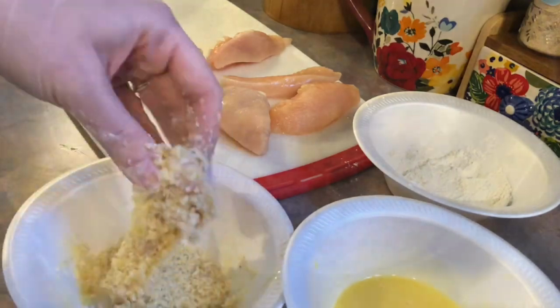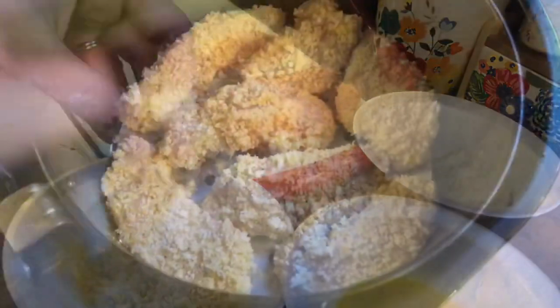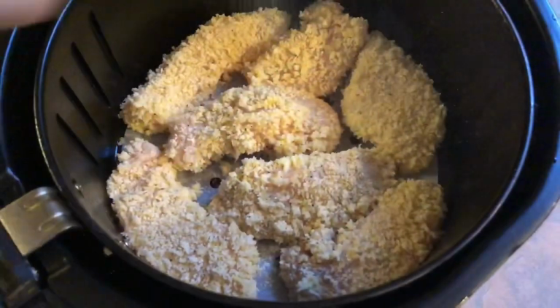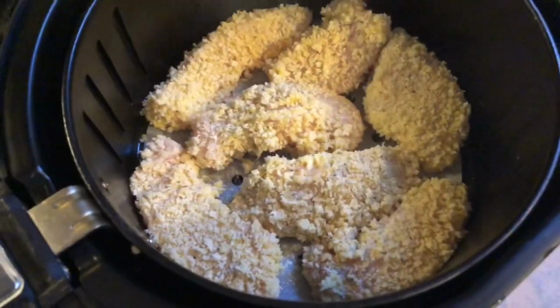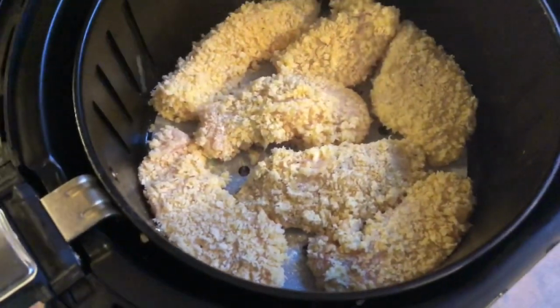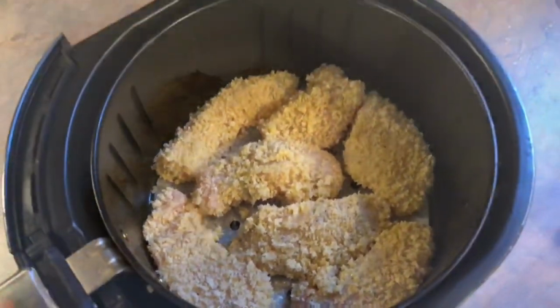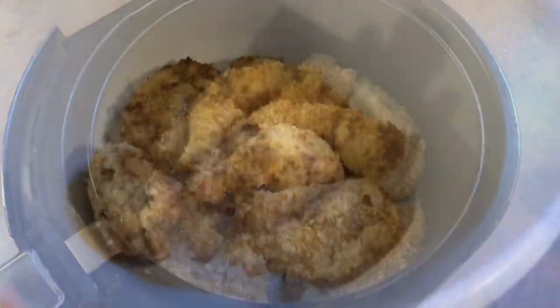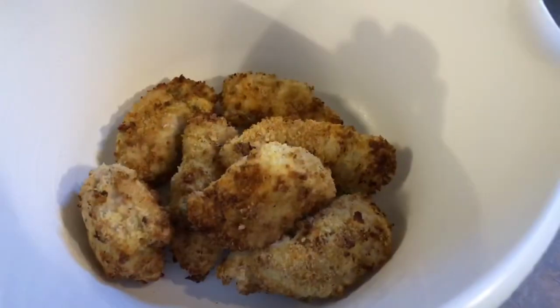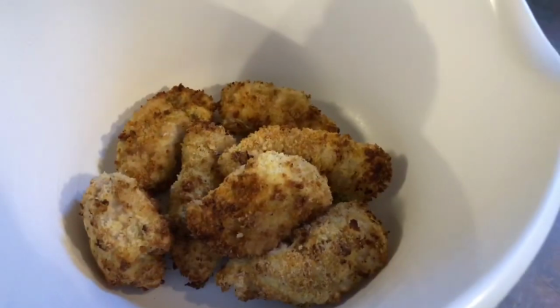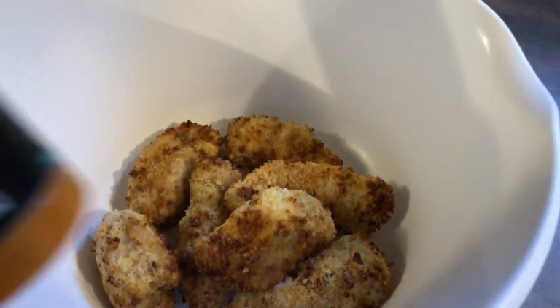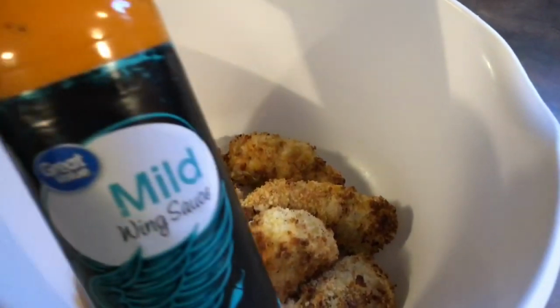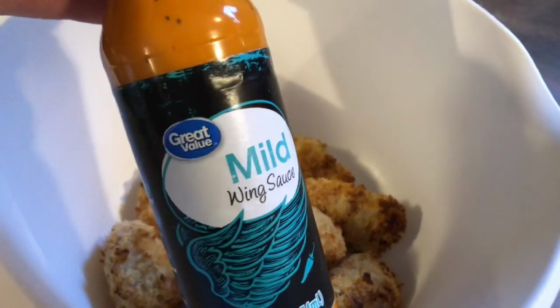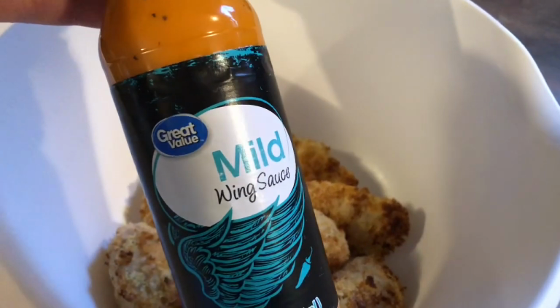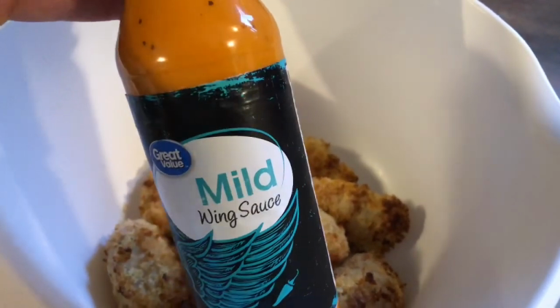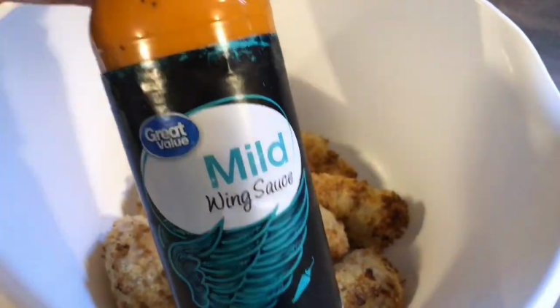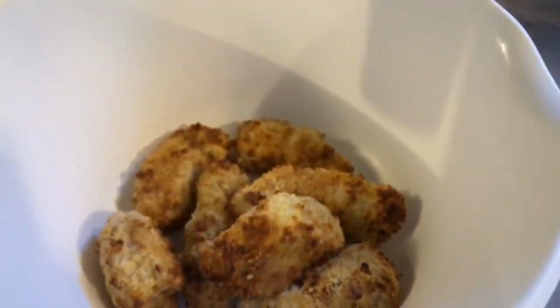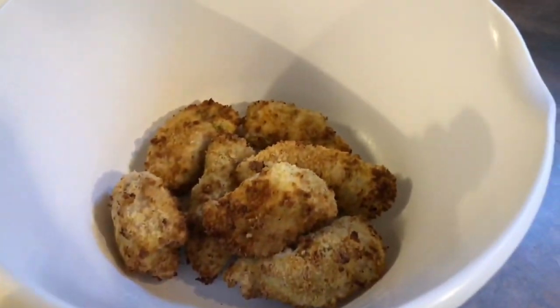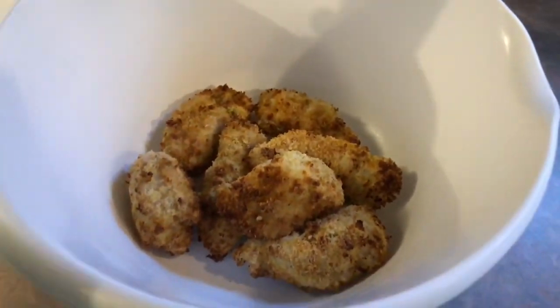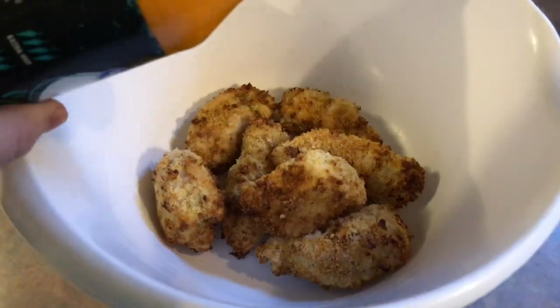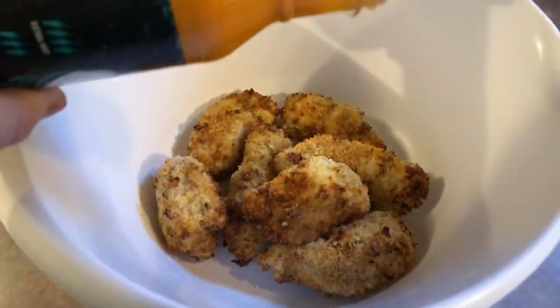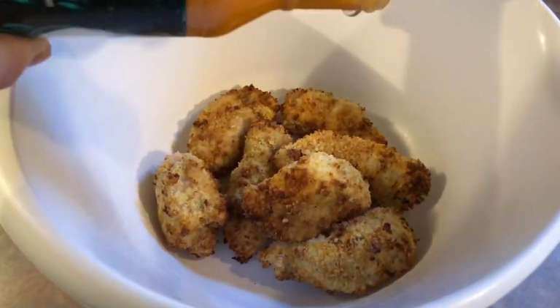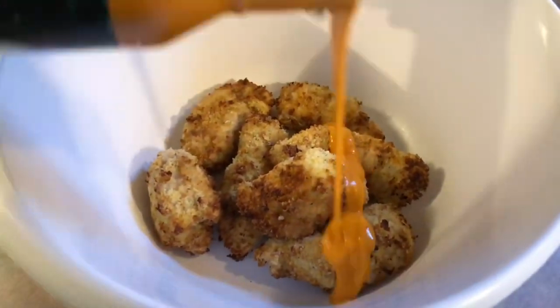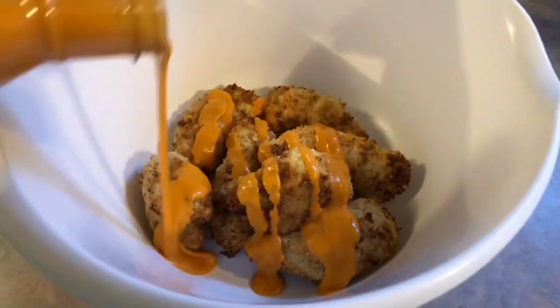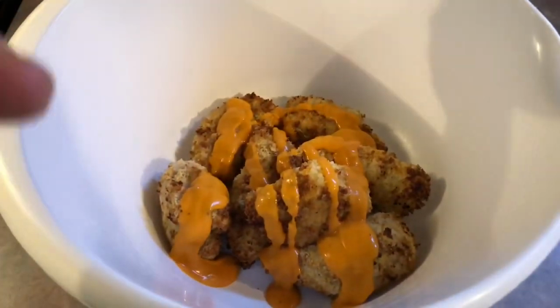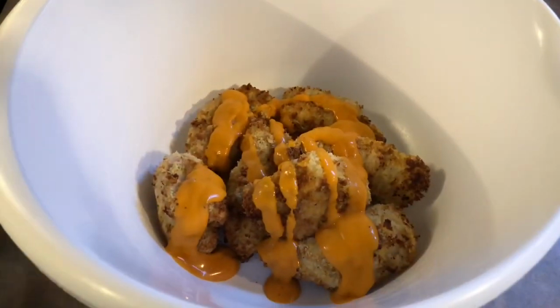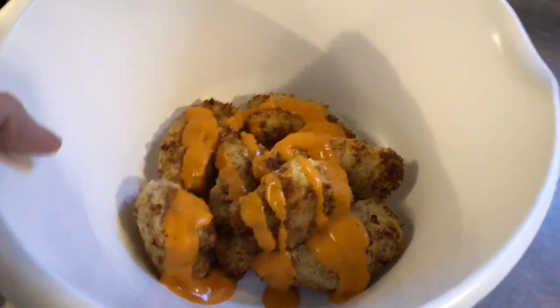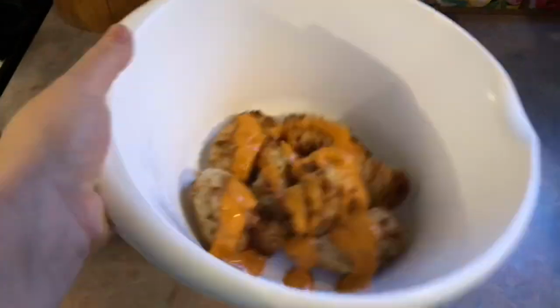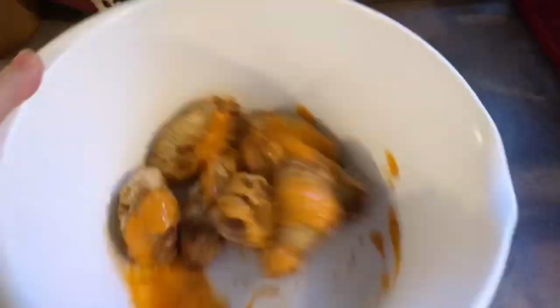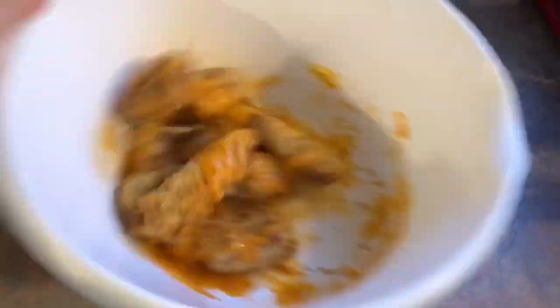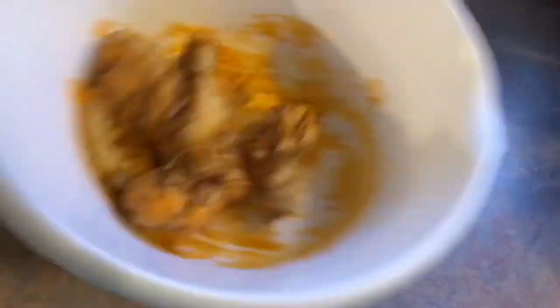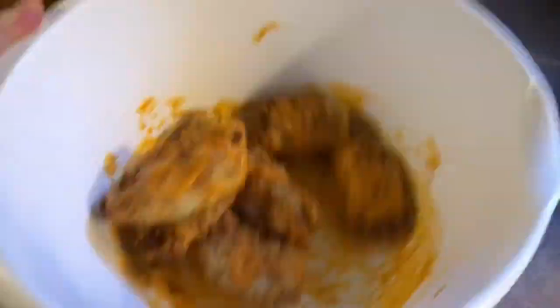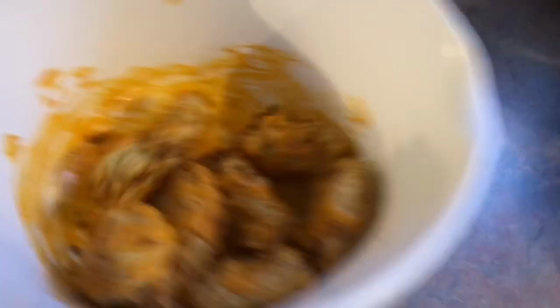I just spray the tops with a little bit of olive oil and cook those at 400 degrees for 15 minutes, flipping halfway through. I put all those into a big mixing bowl and pour some mild buffalo wing sauce all over the top, then give that bowl a good toss to make sure everything got coated well.